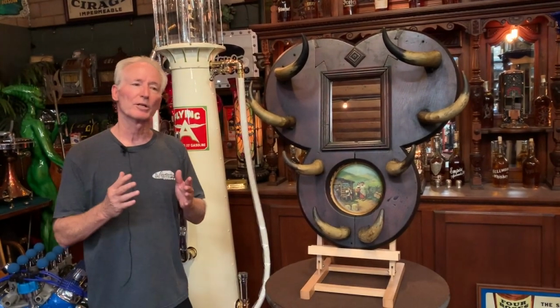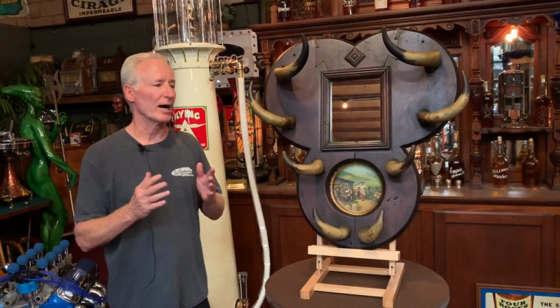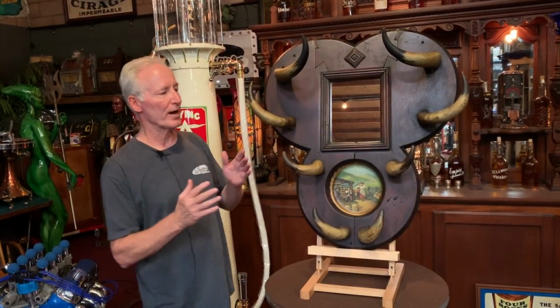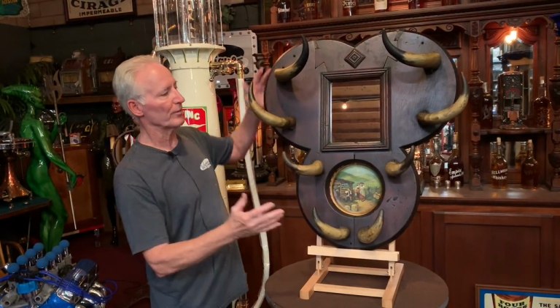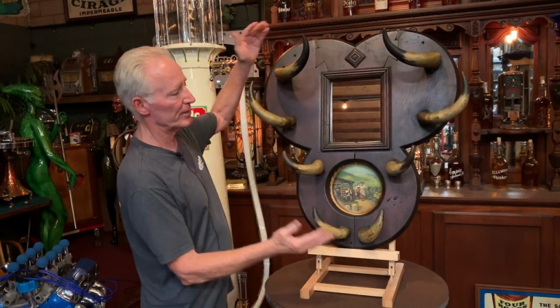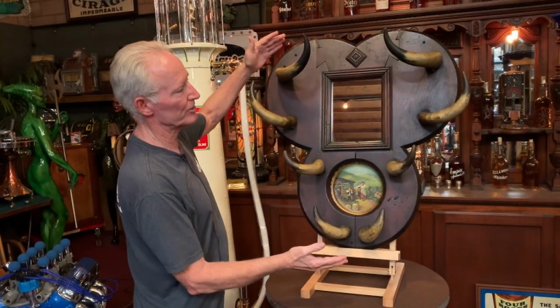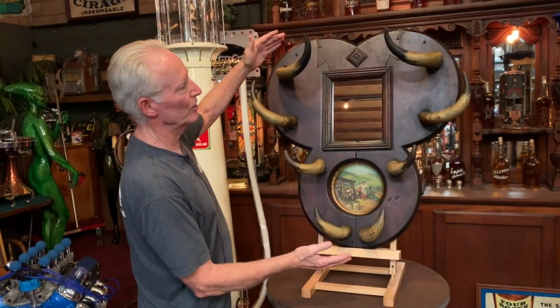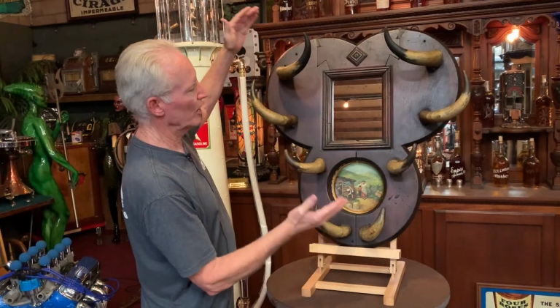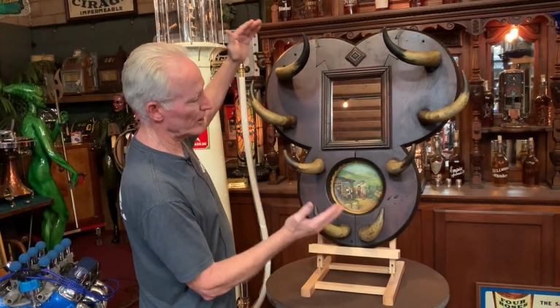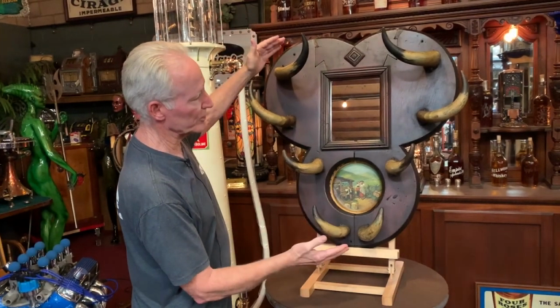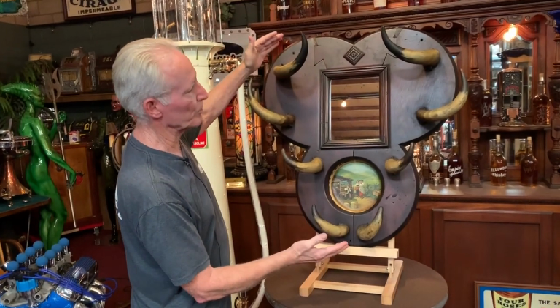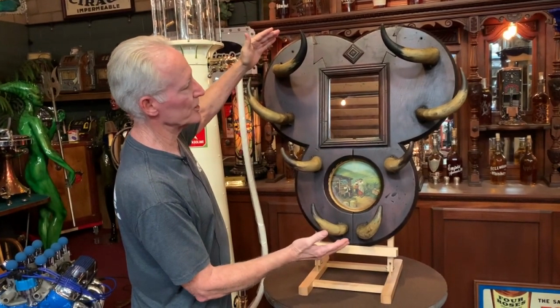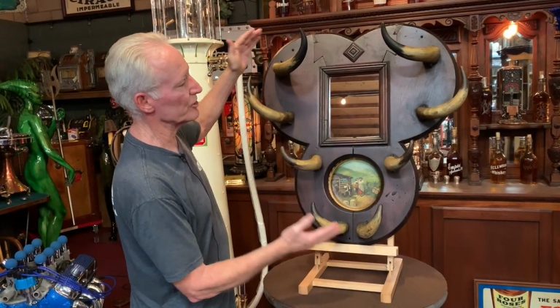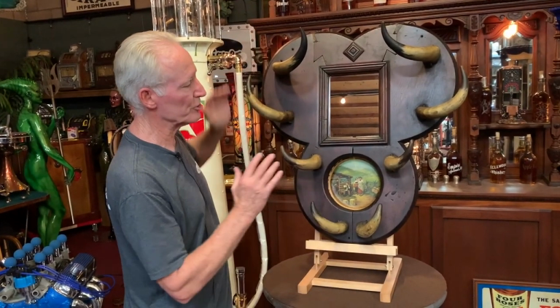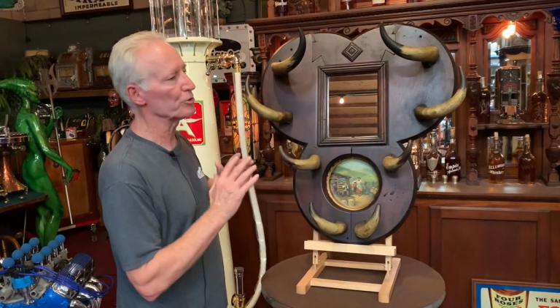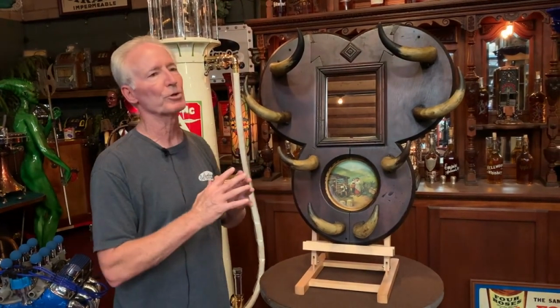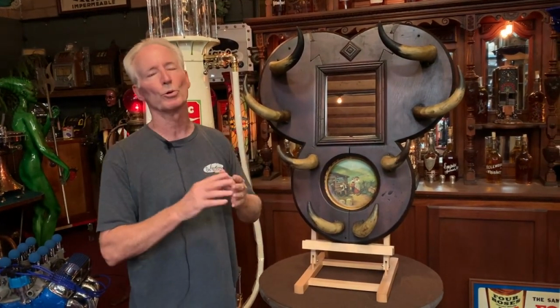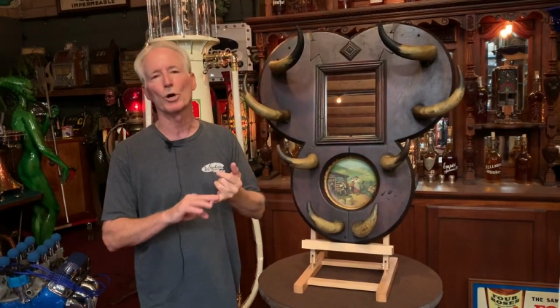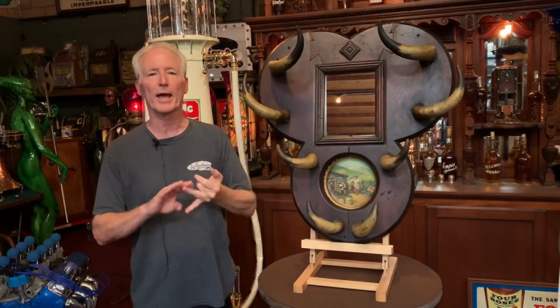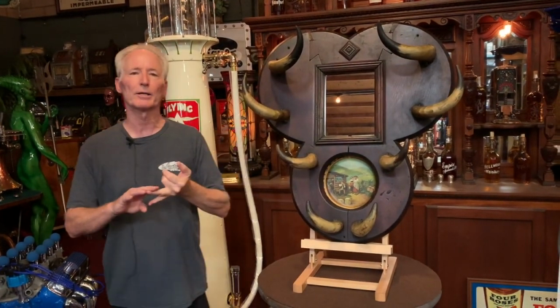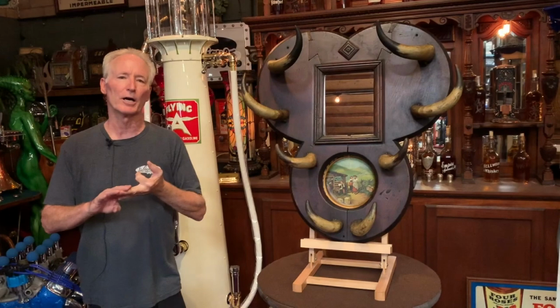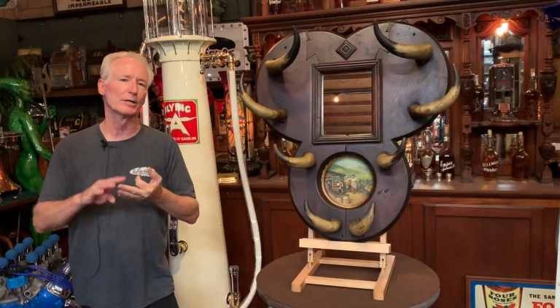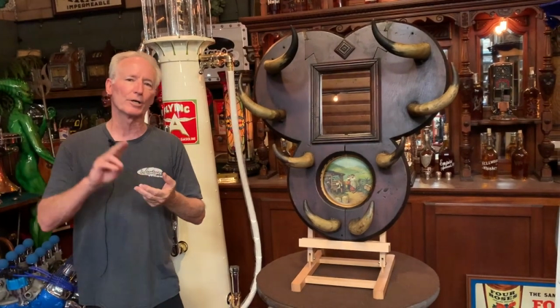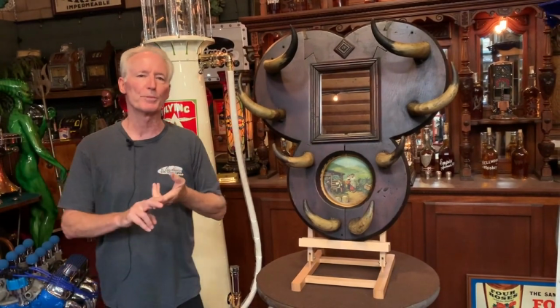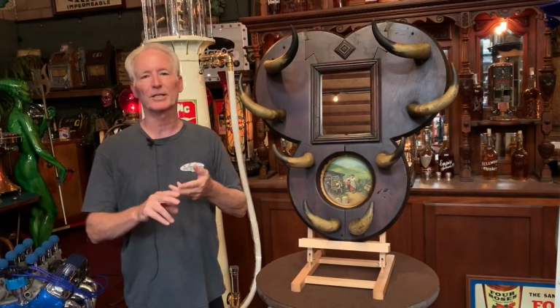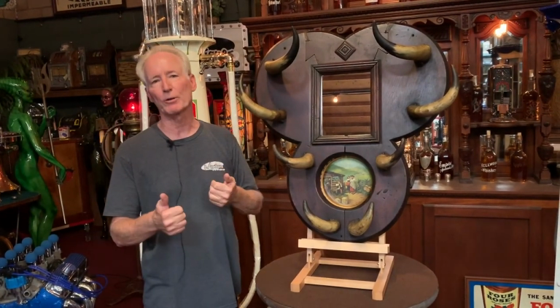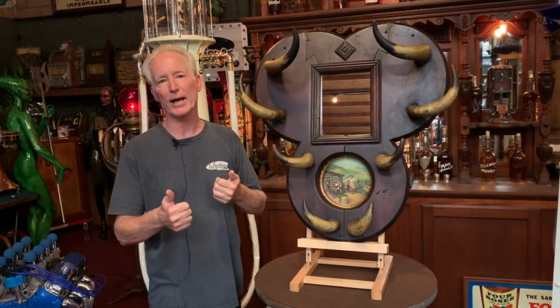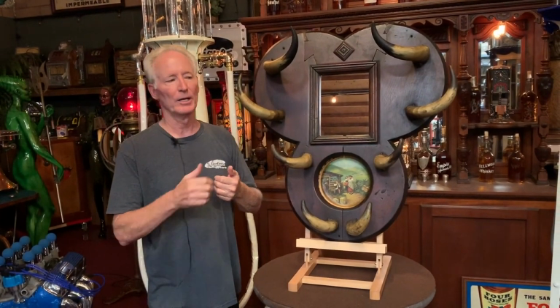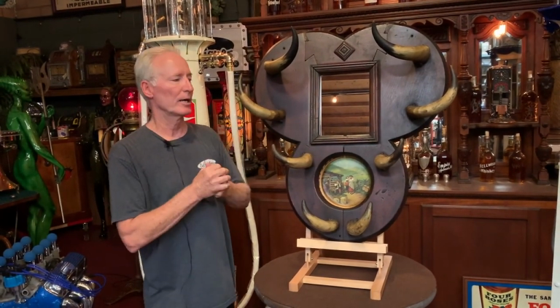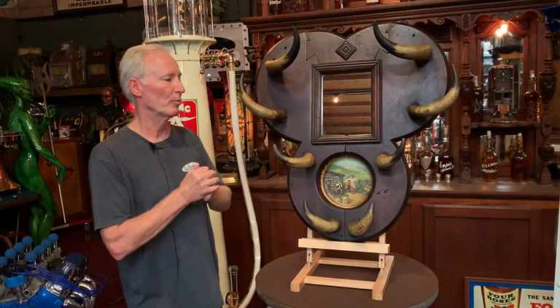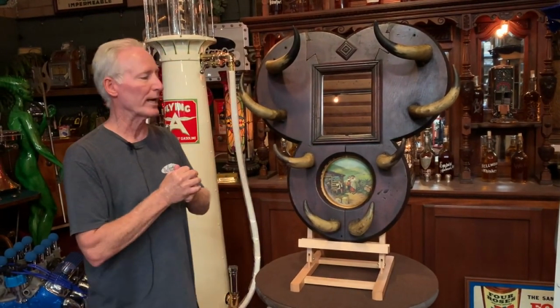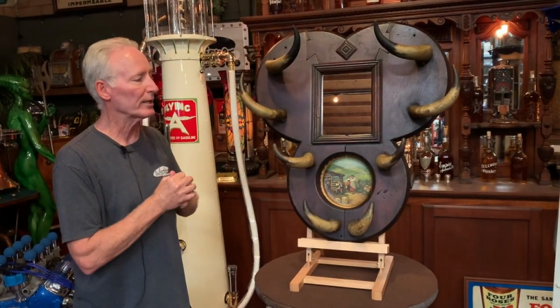Recently, I found this and was able to purchase it. This is a super, super cool coat, hat, gun, accoutrement, cane rack.